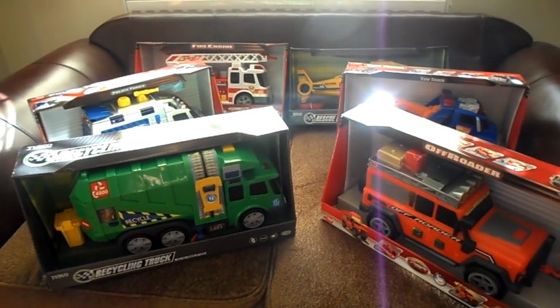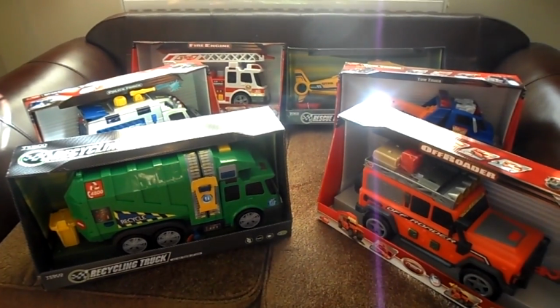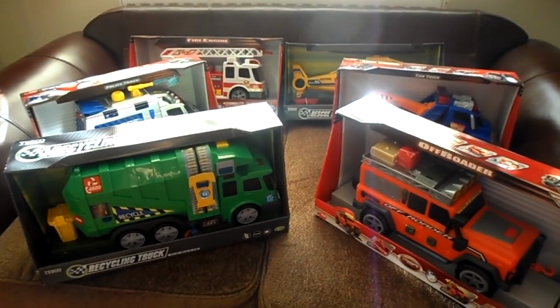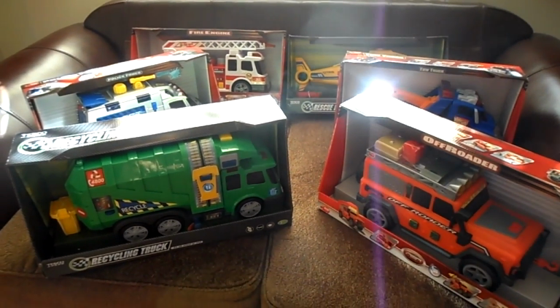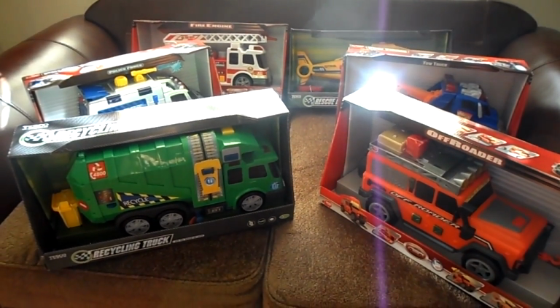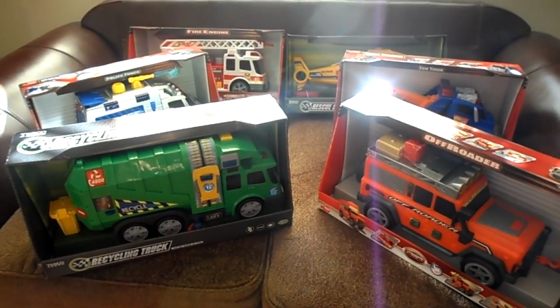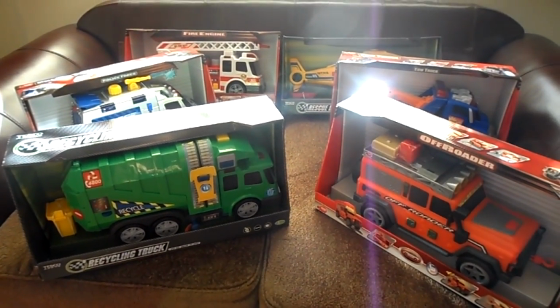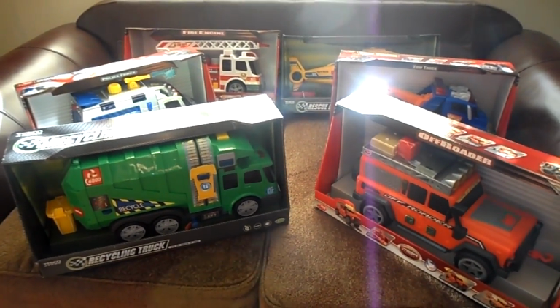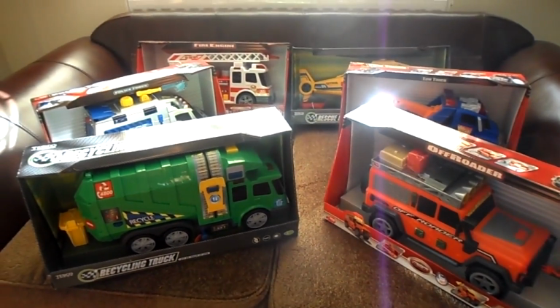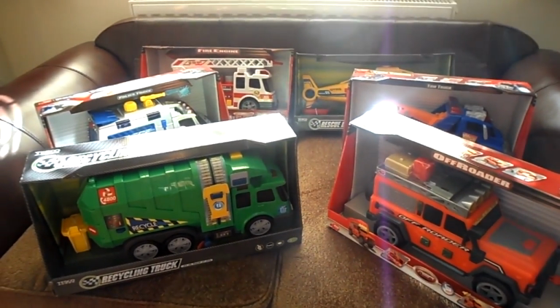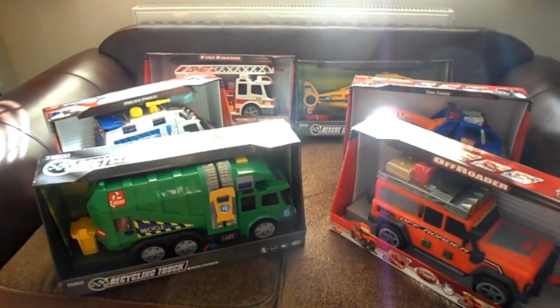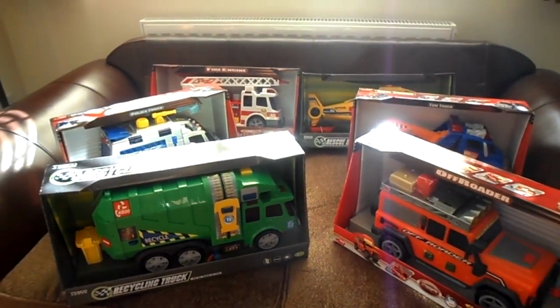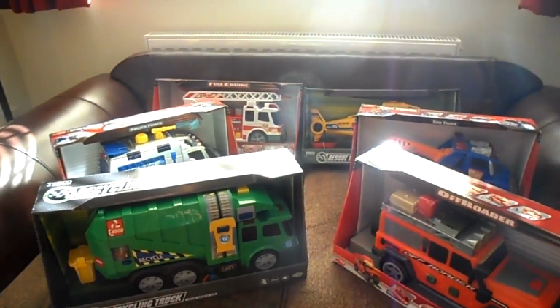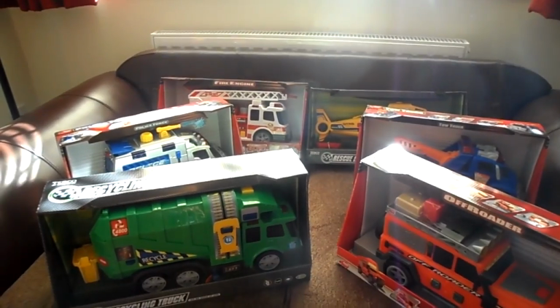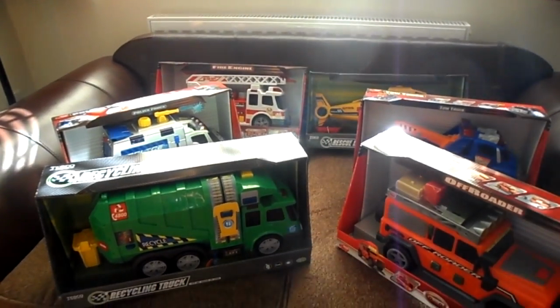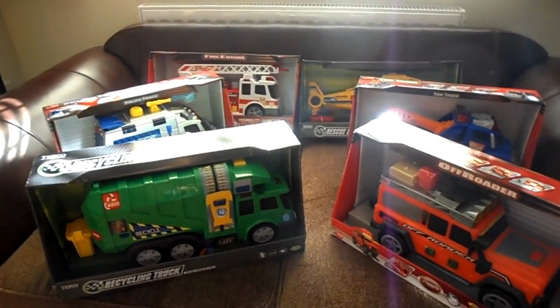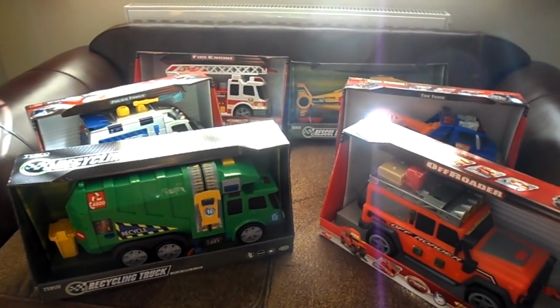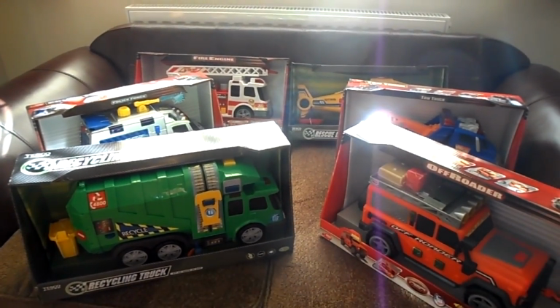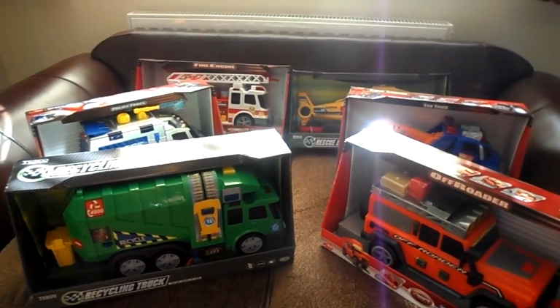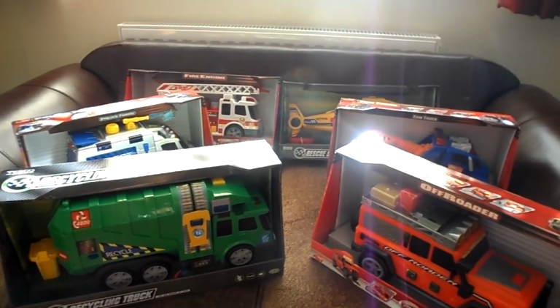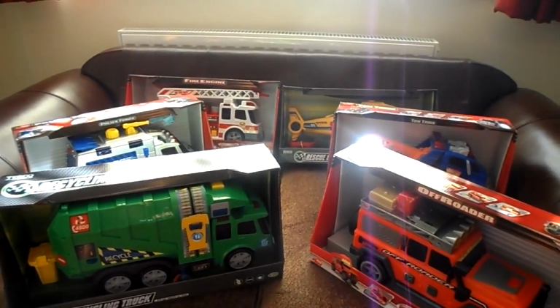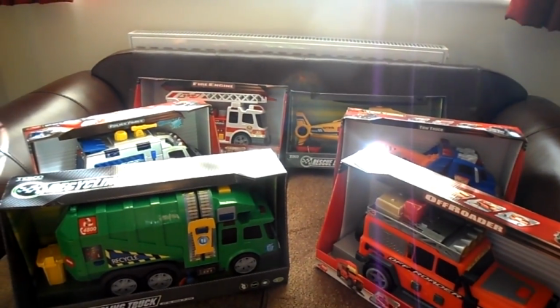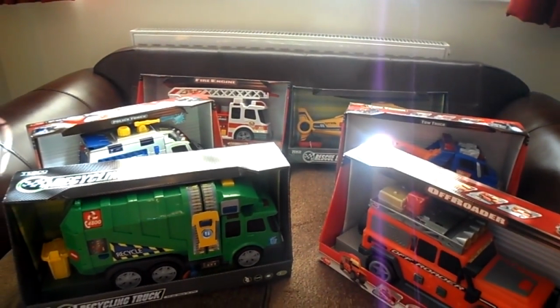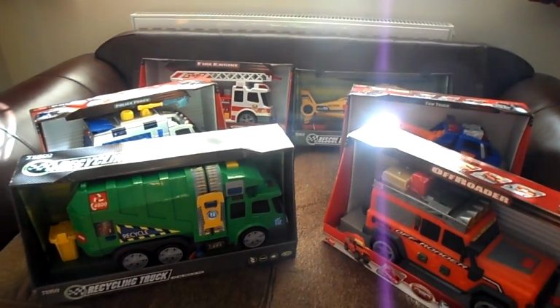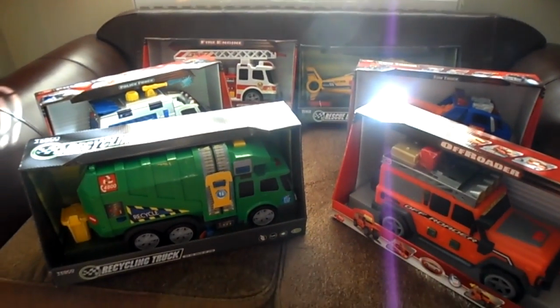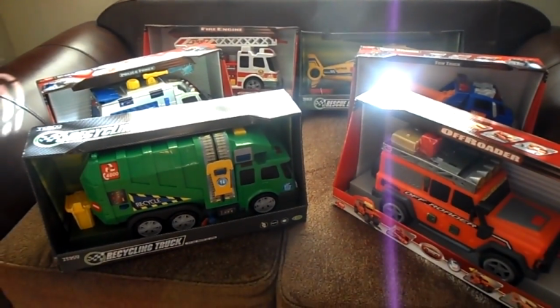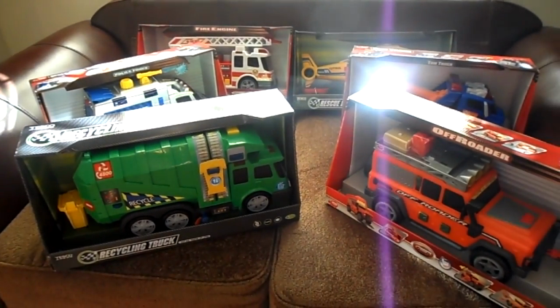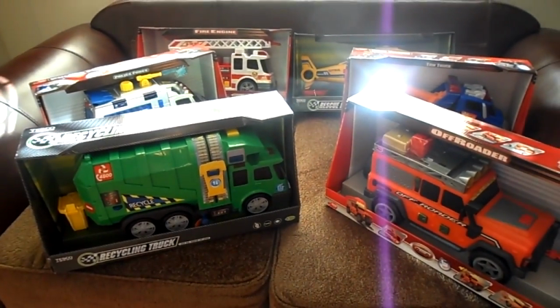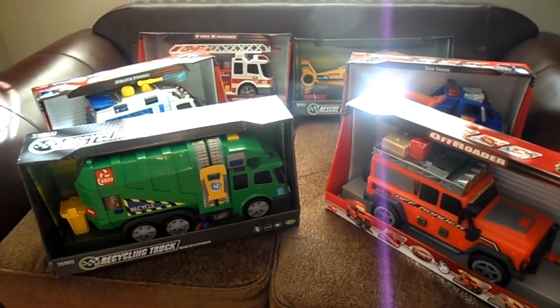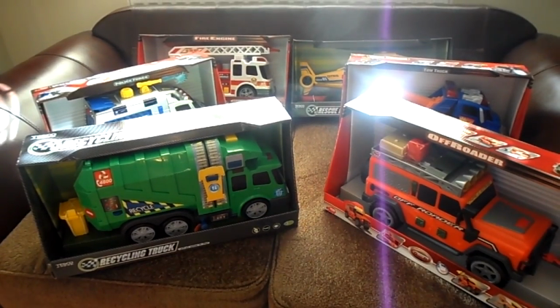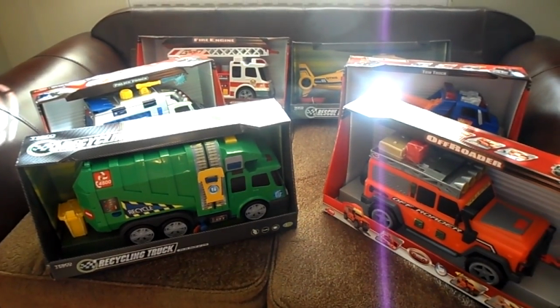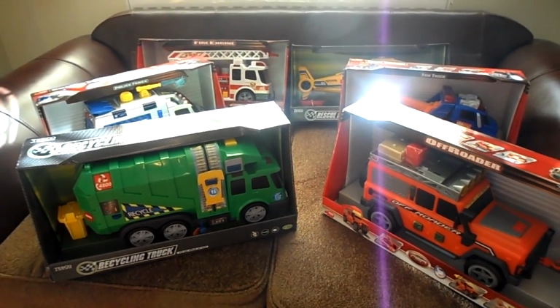Hi there, please subscribe. Welcome to MG Chase's channel. We're going to have a quick look at the top six Dickey Toys. You'll find them in a number of guises here, but all made by Dickey Toys, which is a German company.